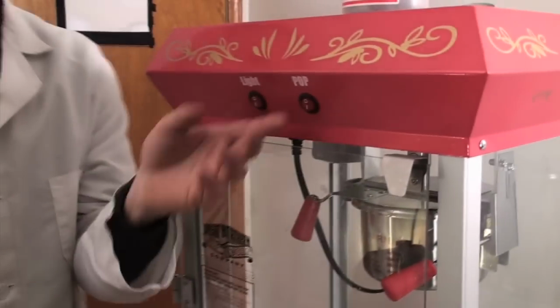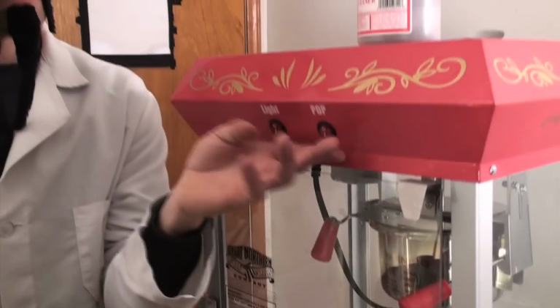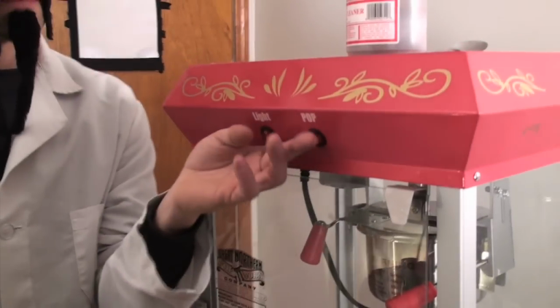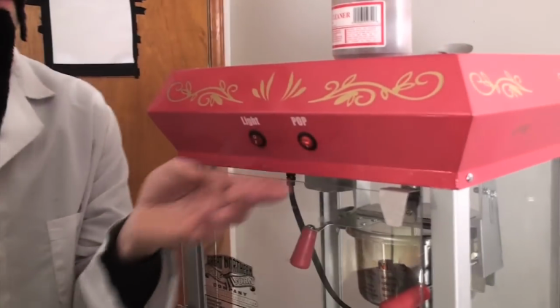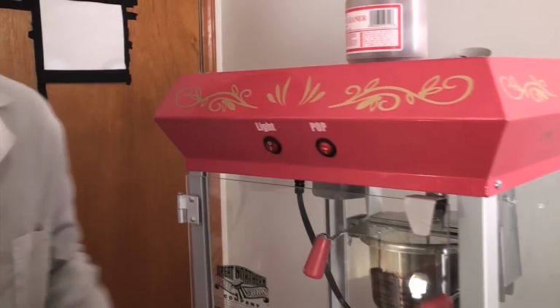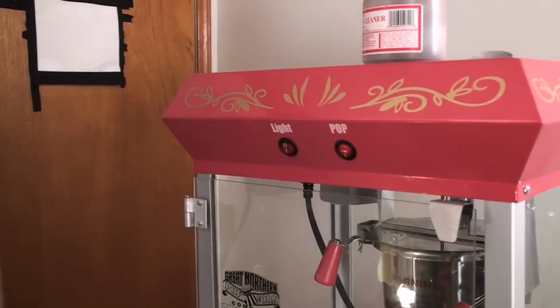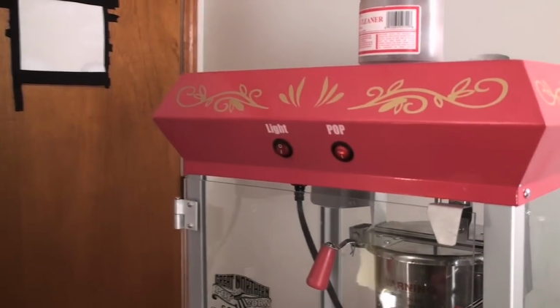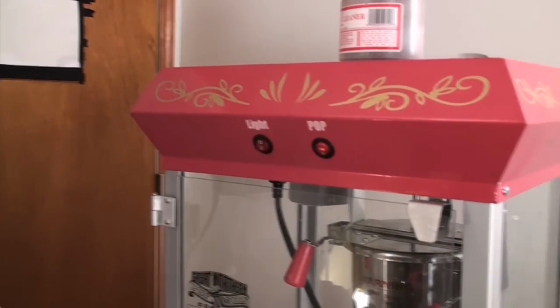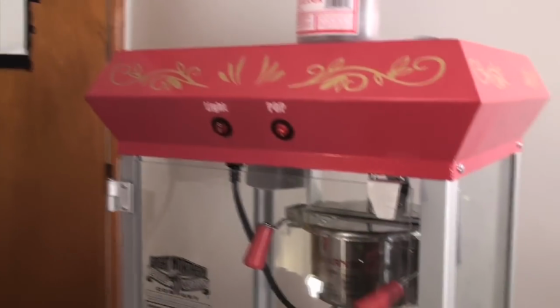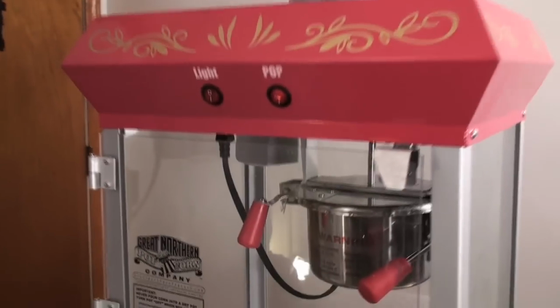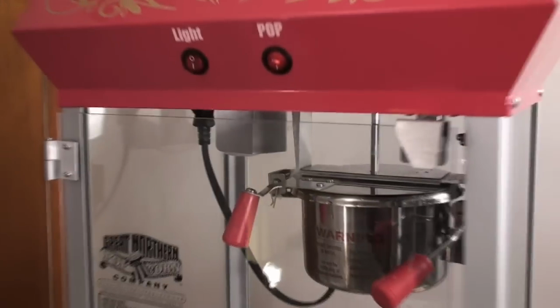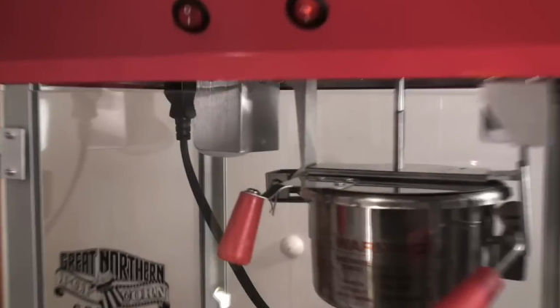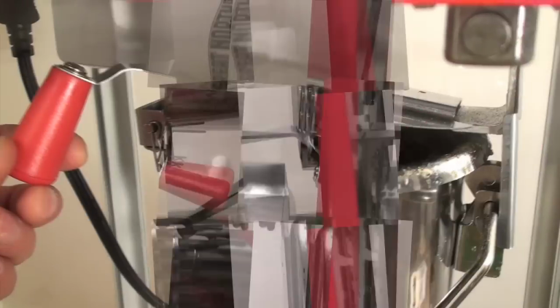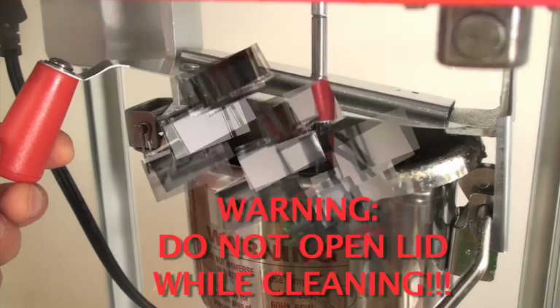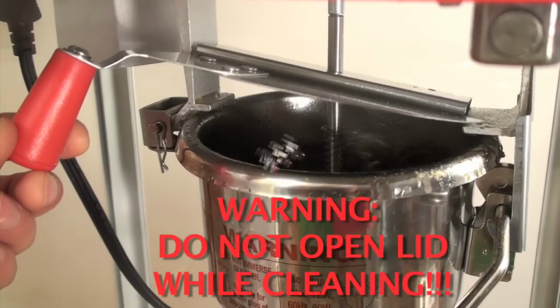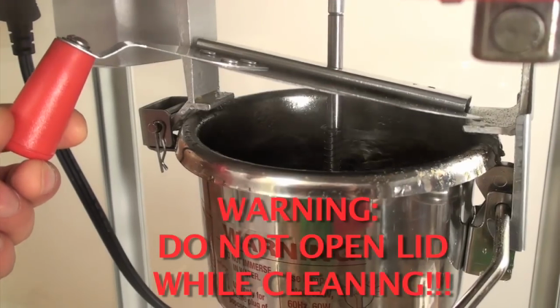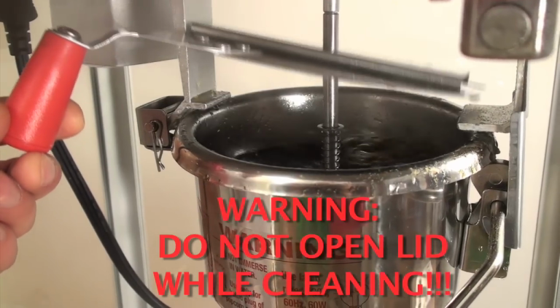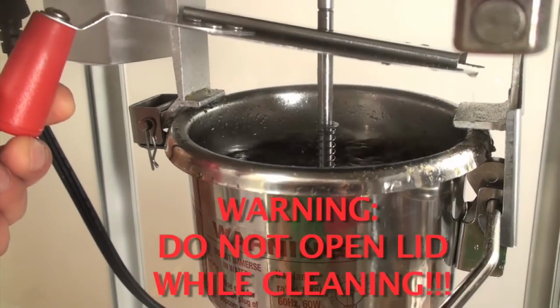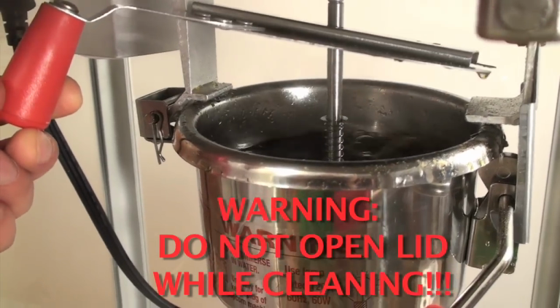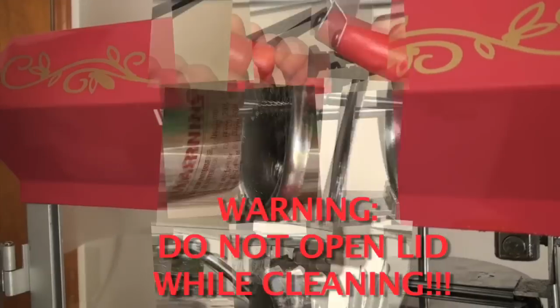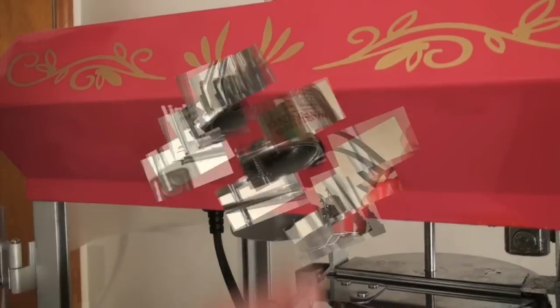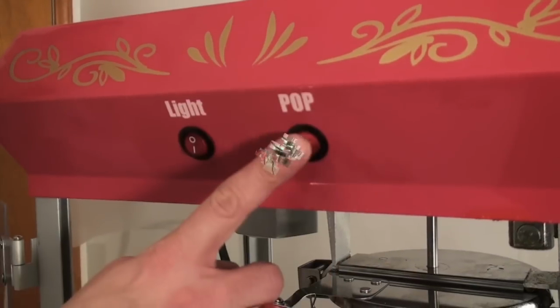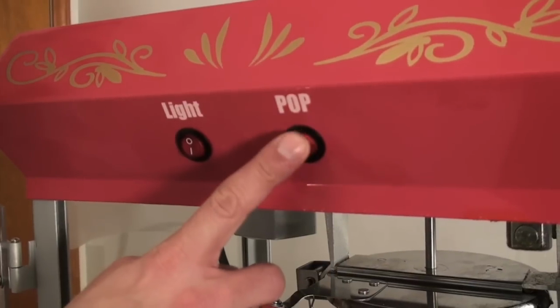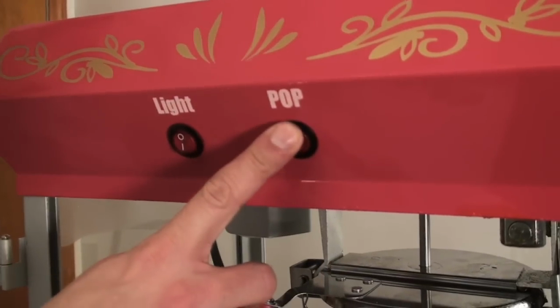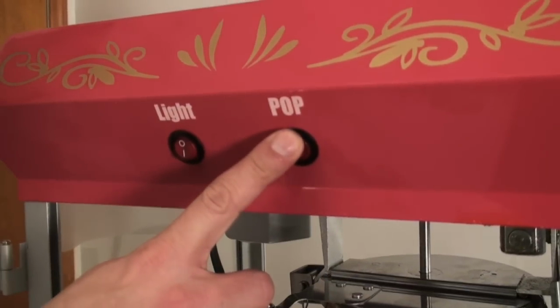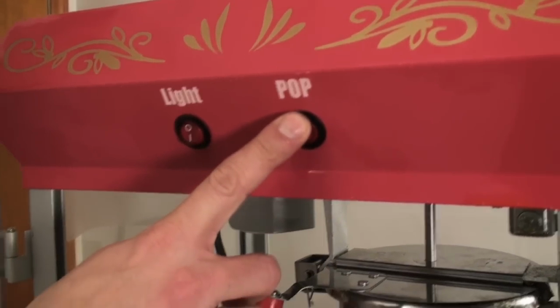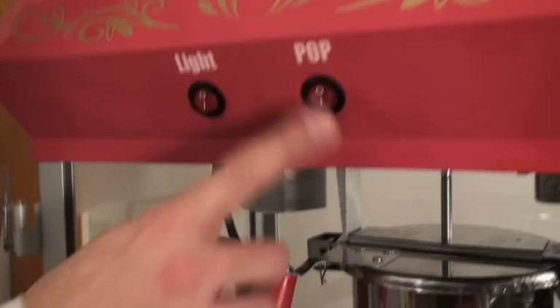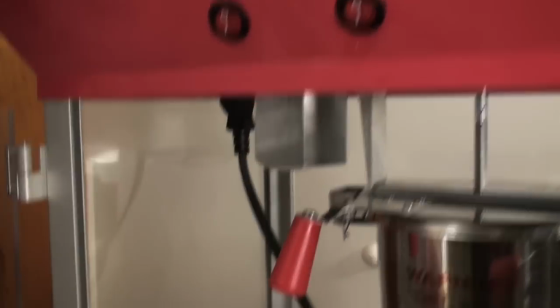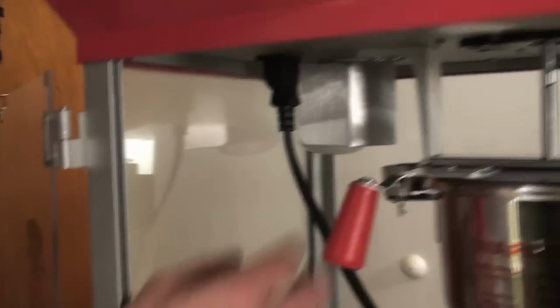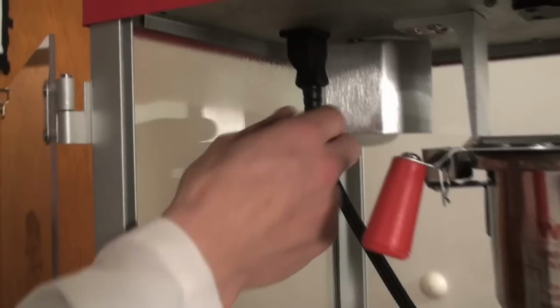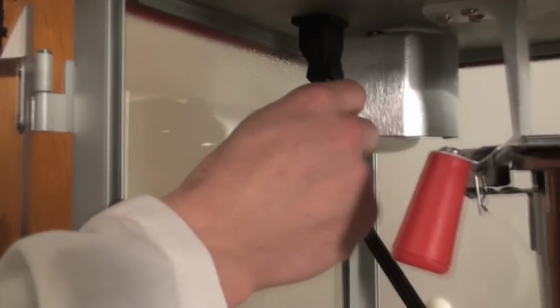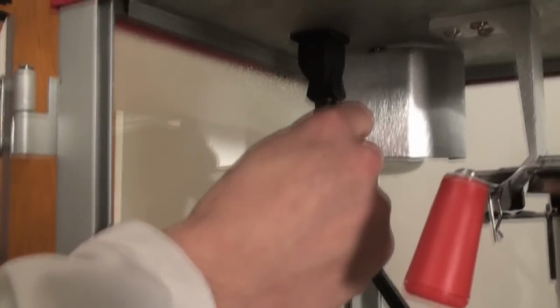You're going to want to turn it on — see it? — turned on. Let the water boil. You want it to boil for like 10 minutes. Turn it off. Unplug the thing — please unplug the thing, okay?